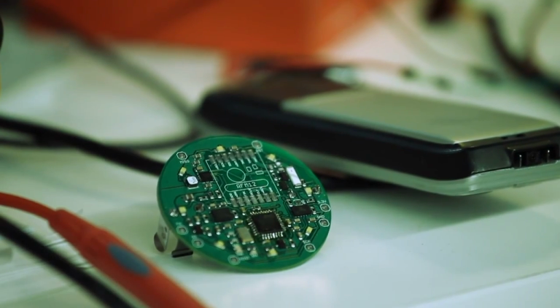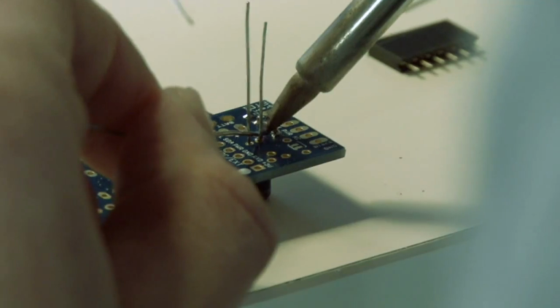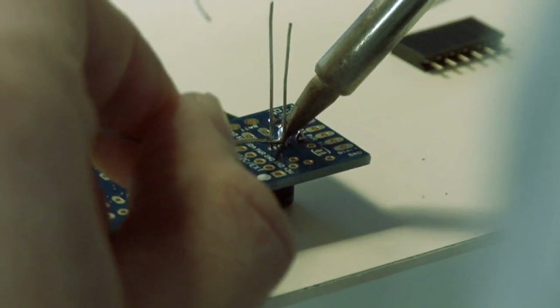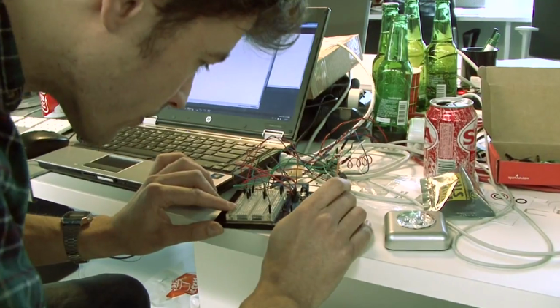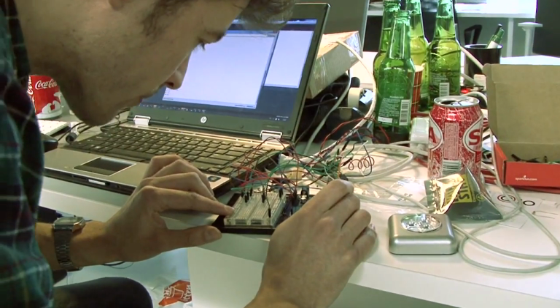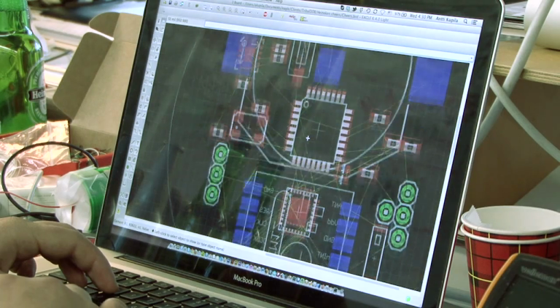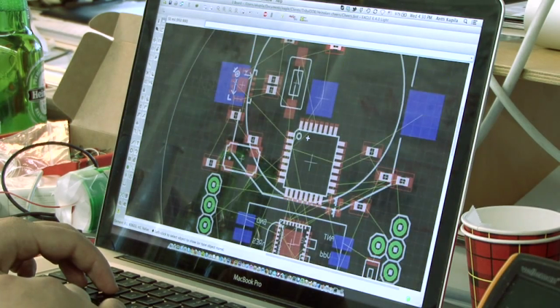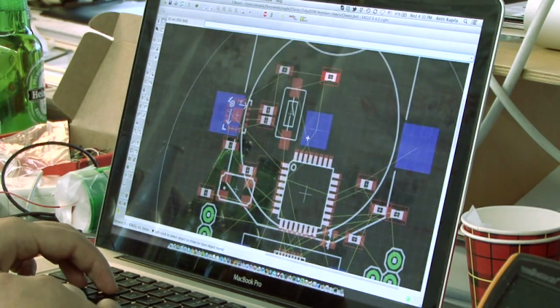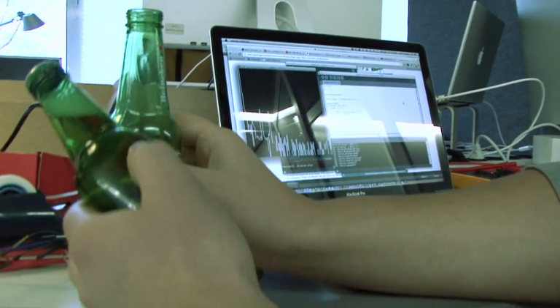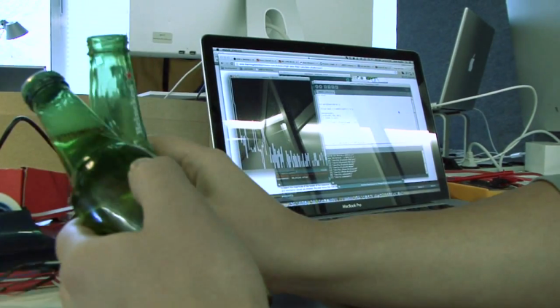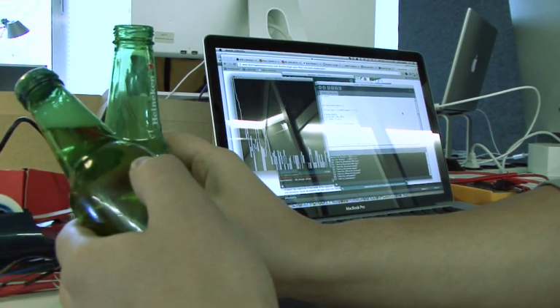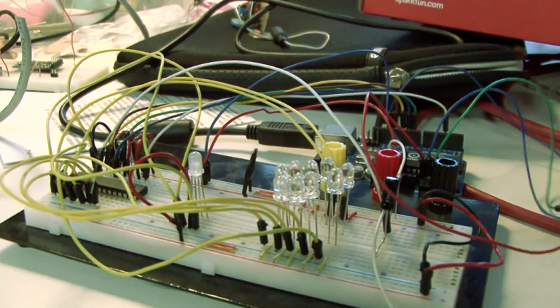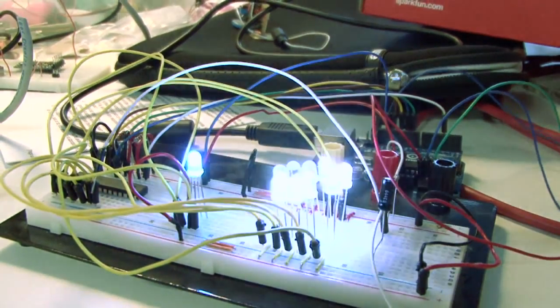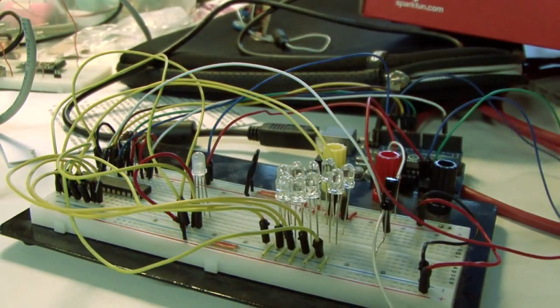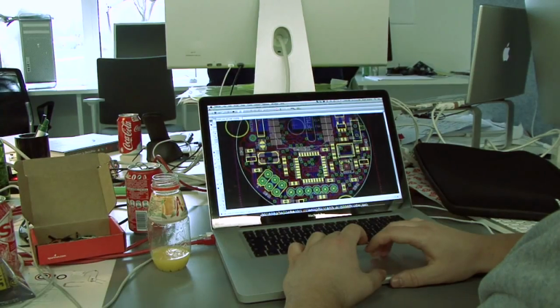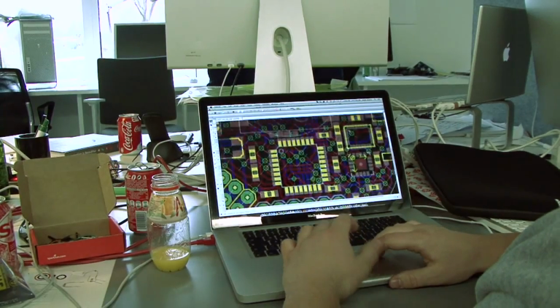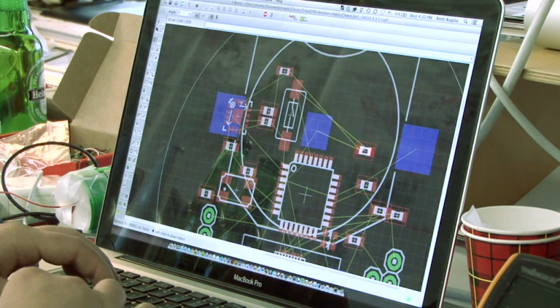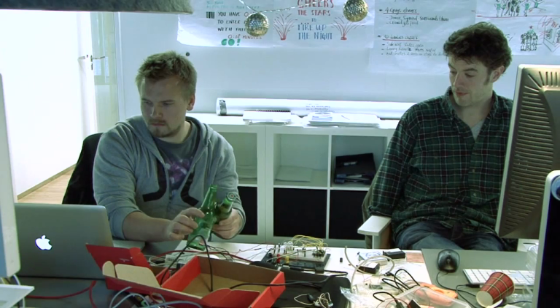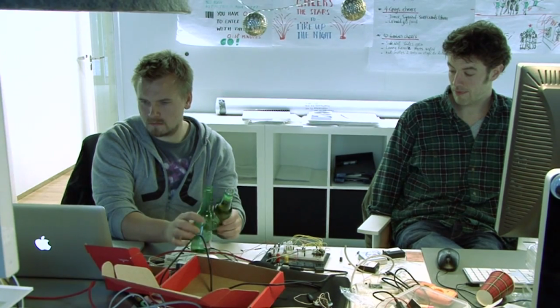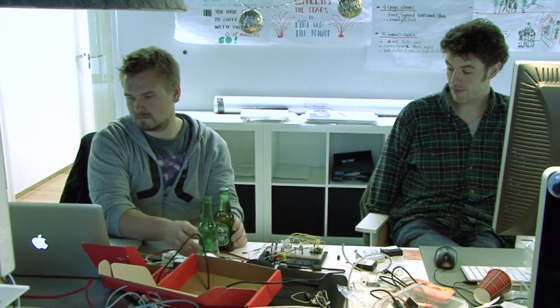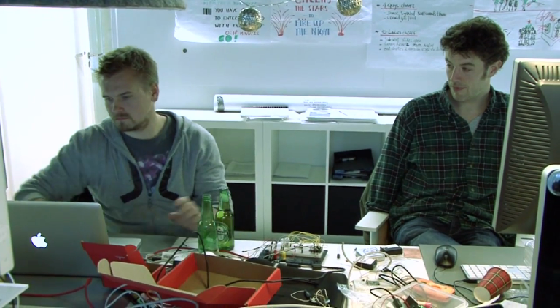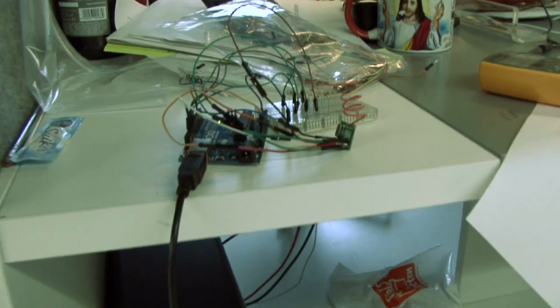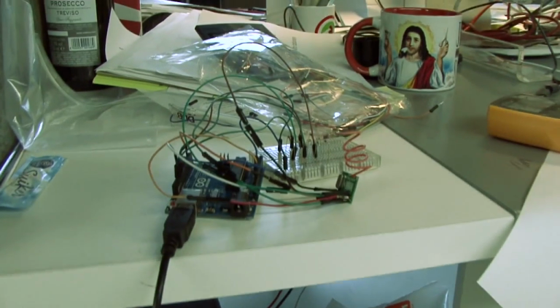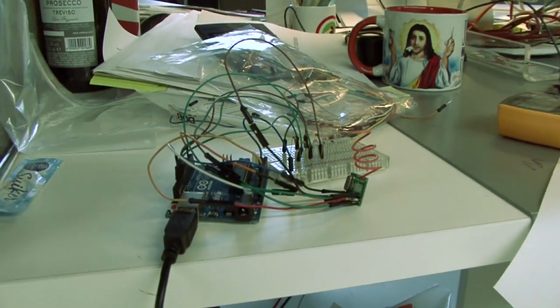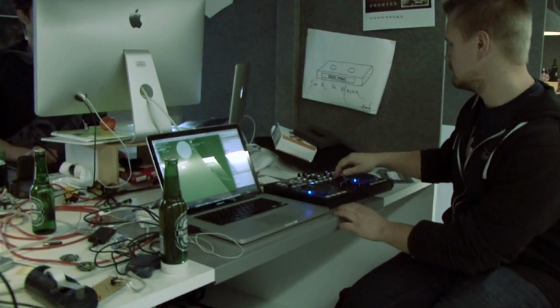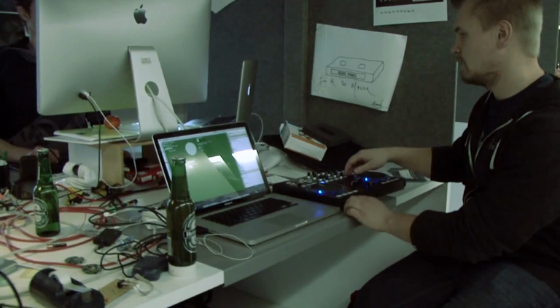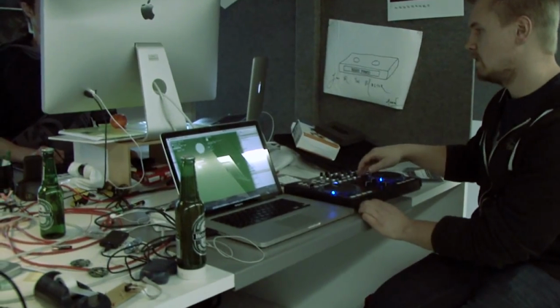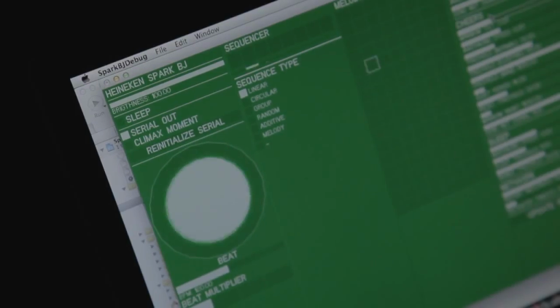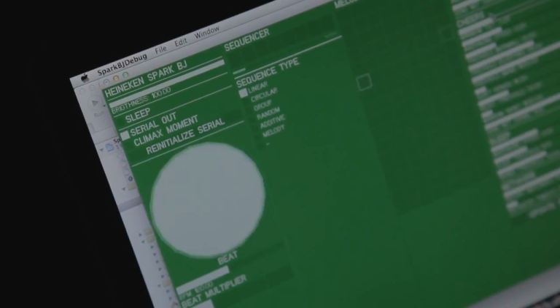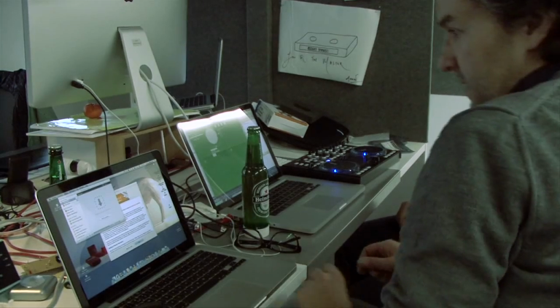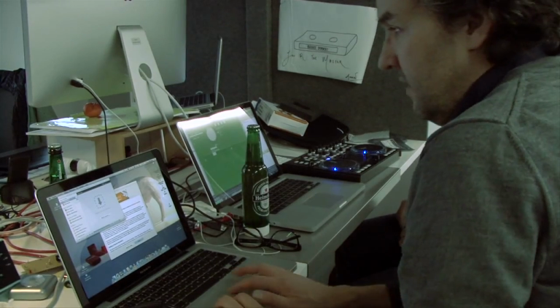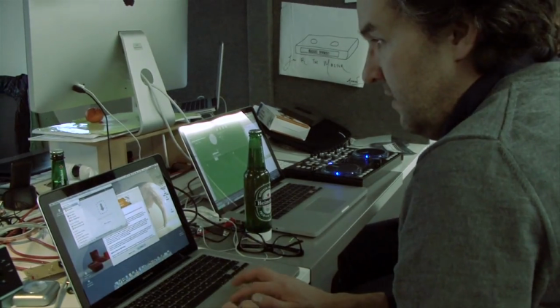We equipped it with an 8-bit microprocessor, an accelerometer and 8 LEDs, and finally a wireless network transceiver that would work with our specially written VJ program.